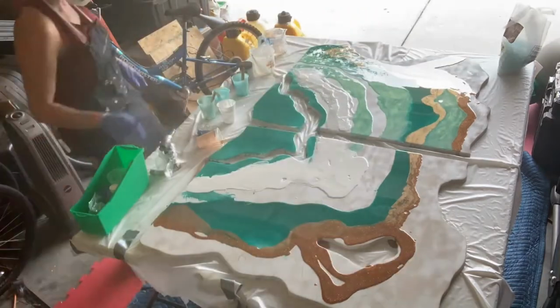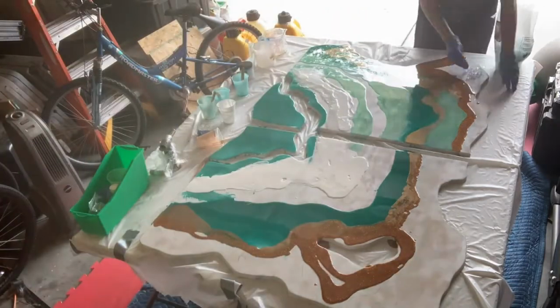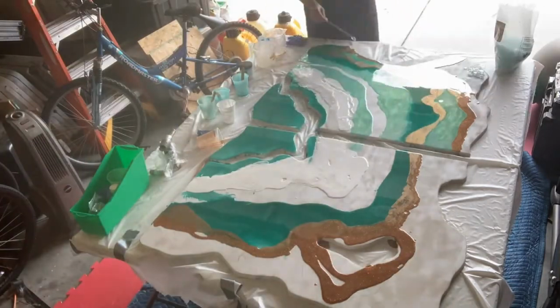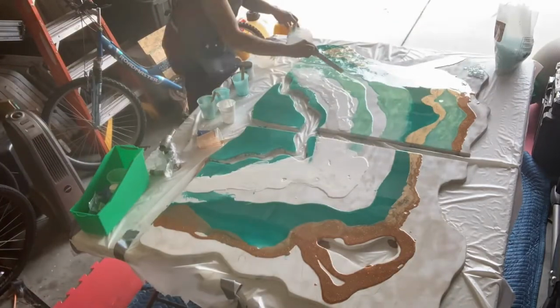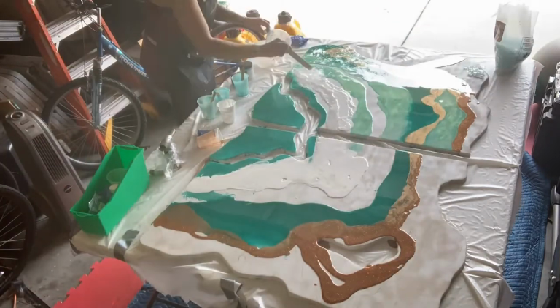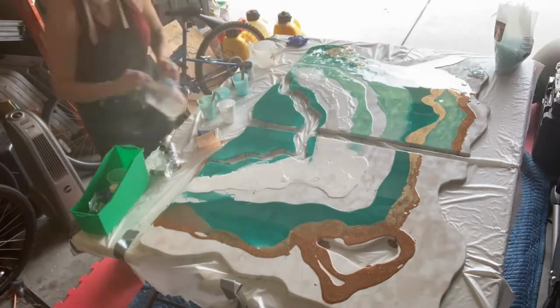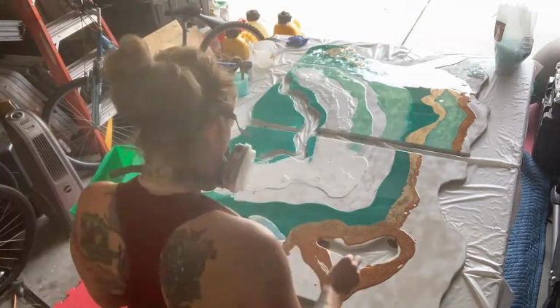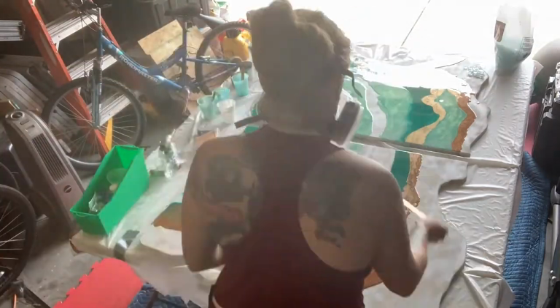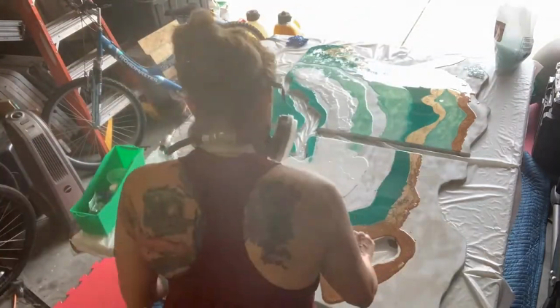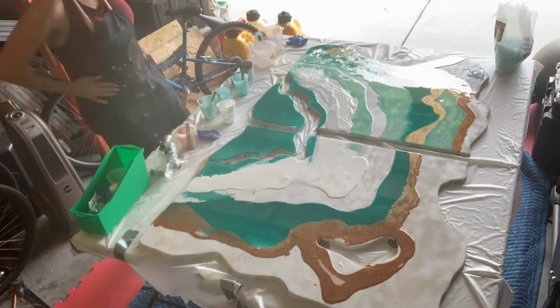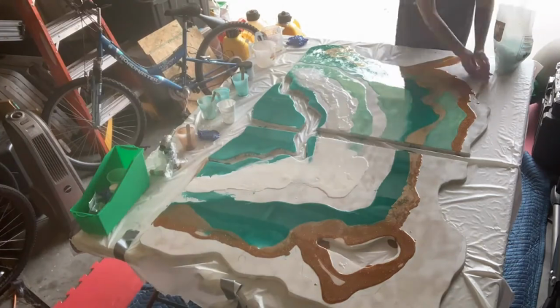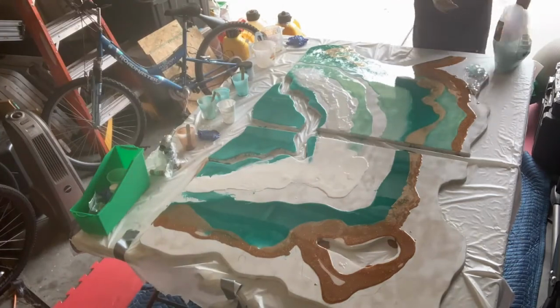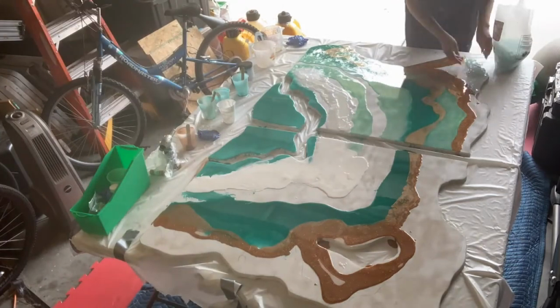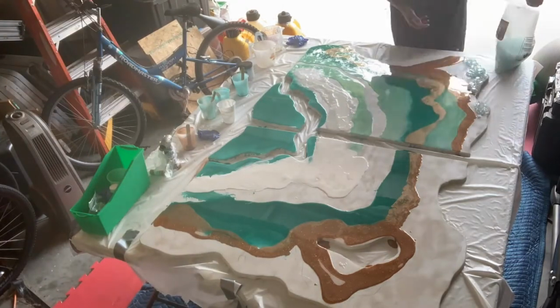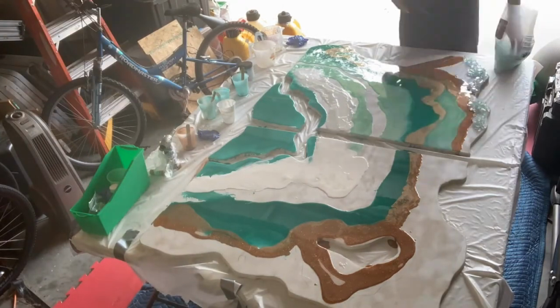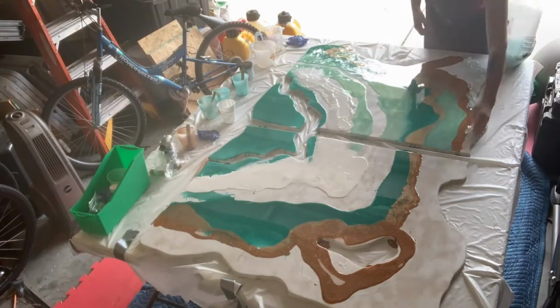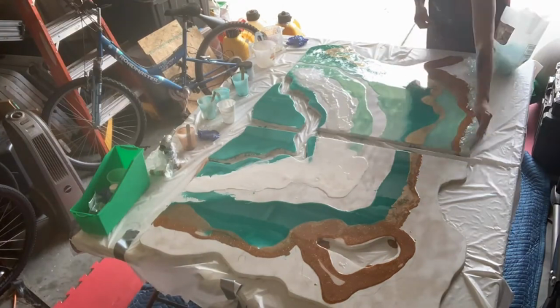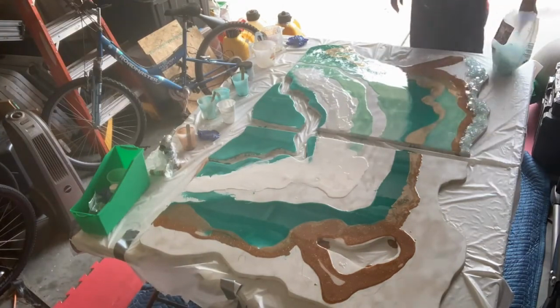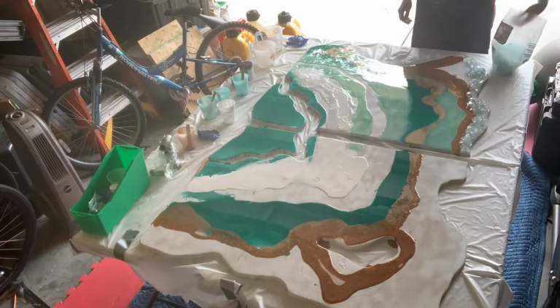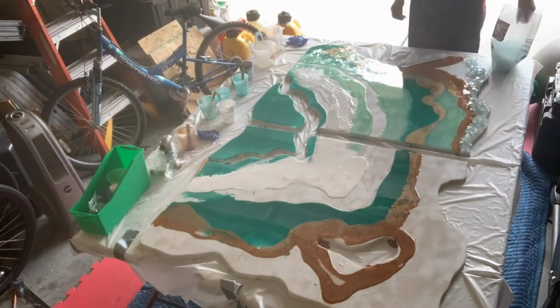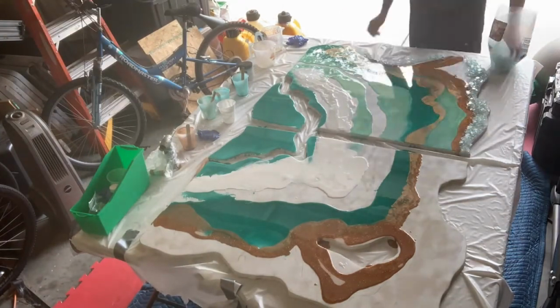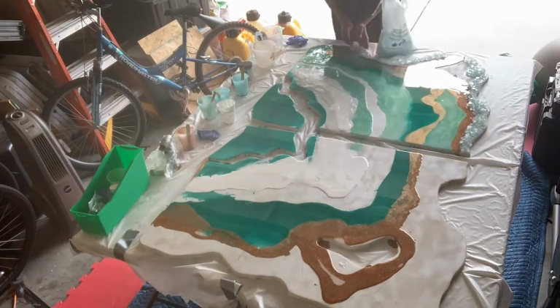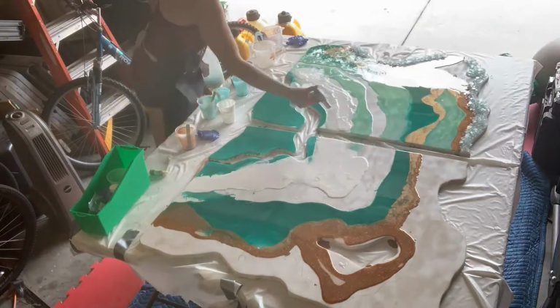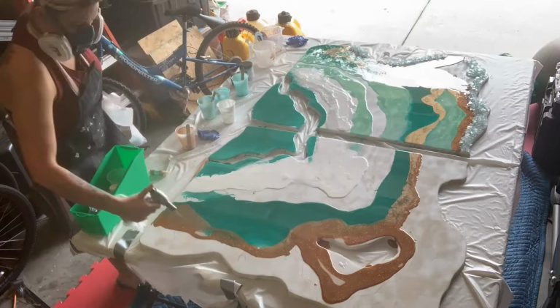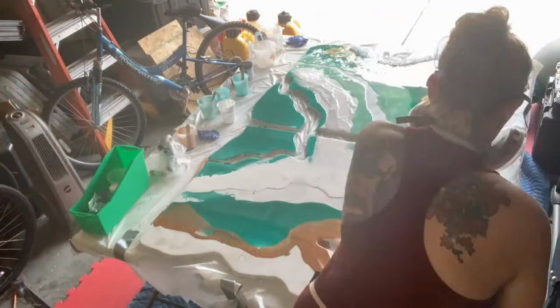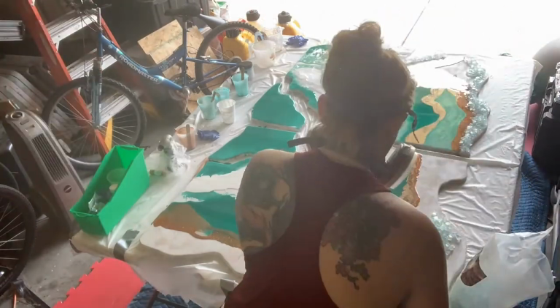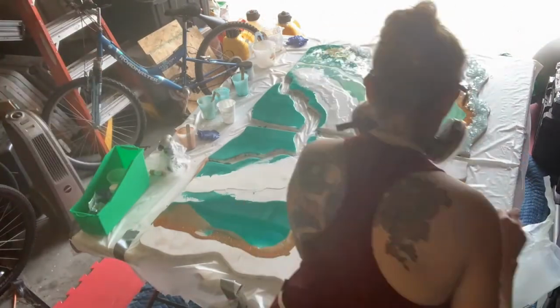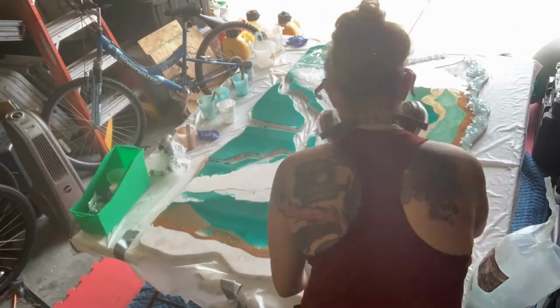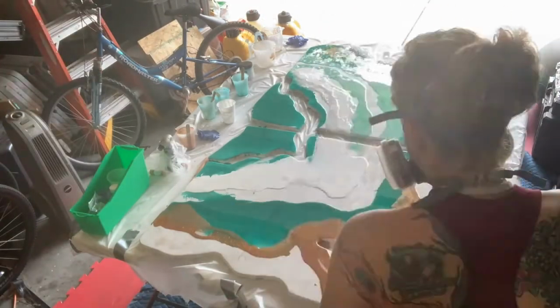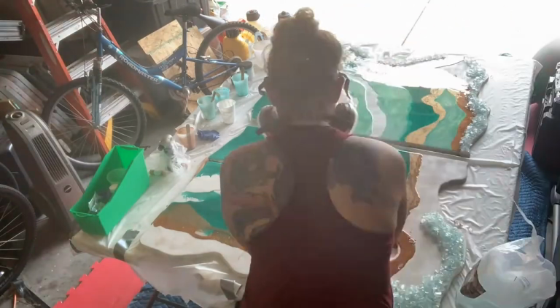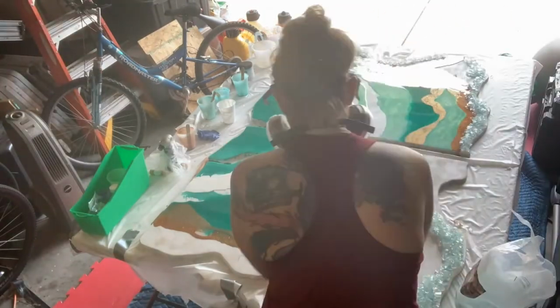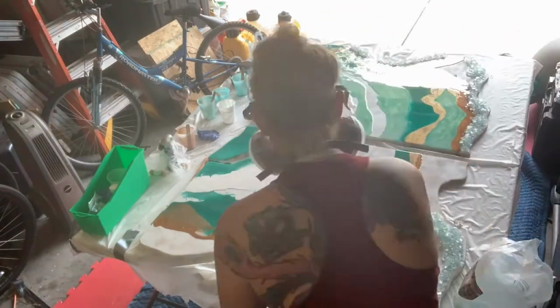What I'm adding here is just a bunch of crushed glass along the edge. After you get all of your resin down, you want to hit it with a heat torch to pop any bubbles.